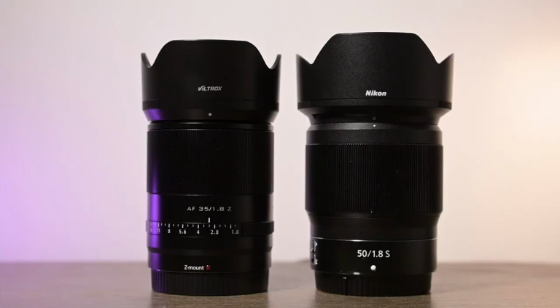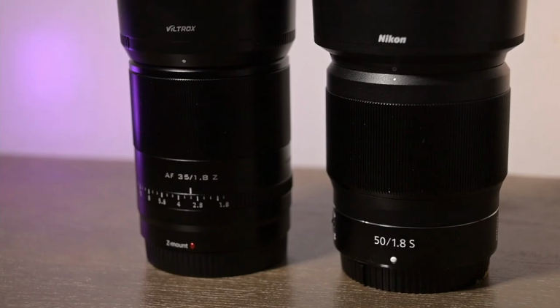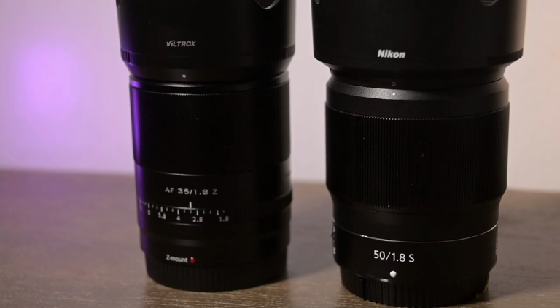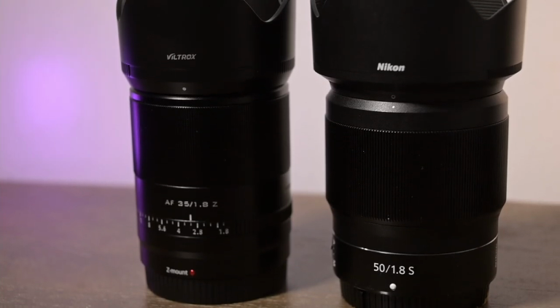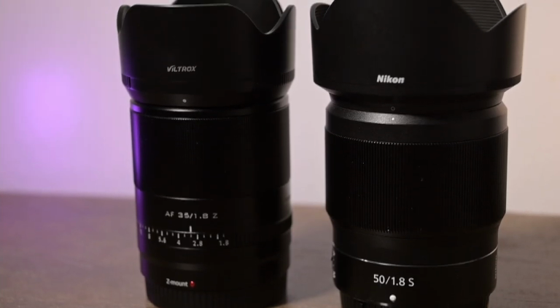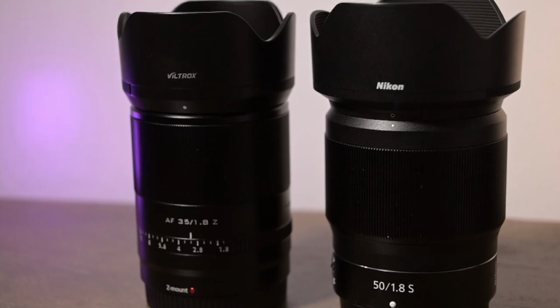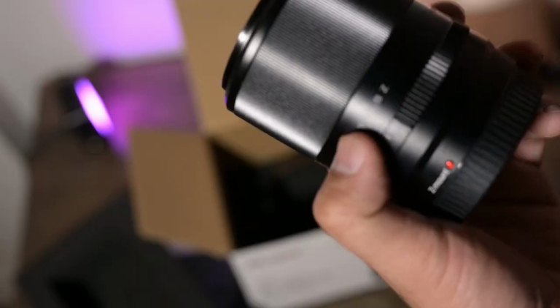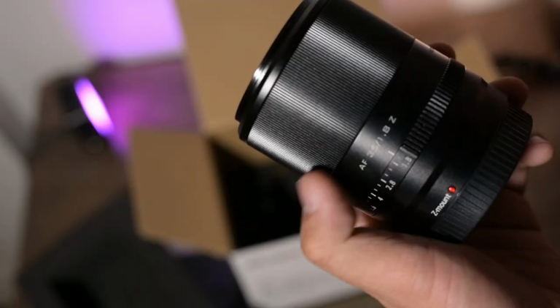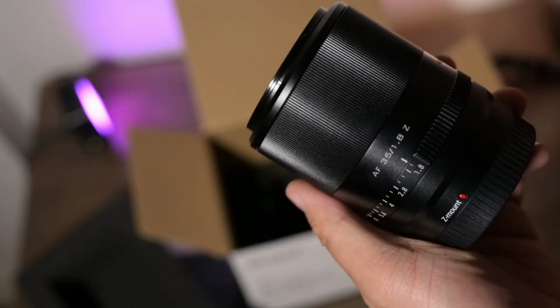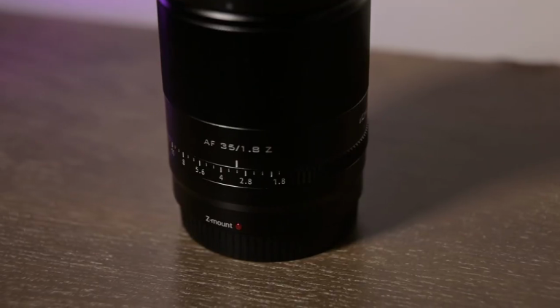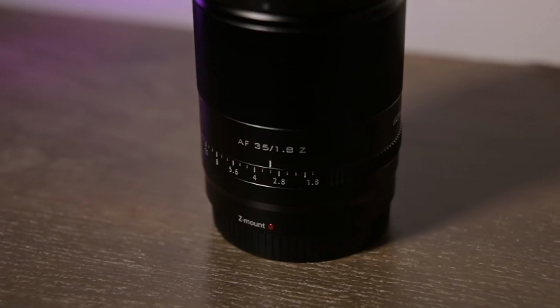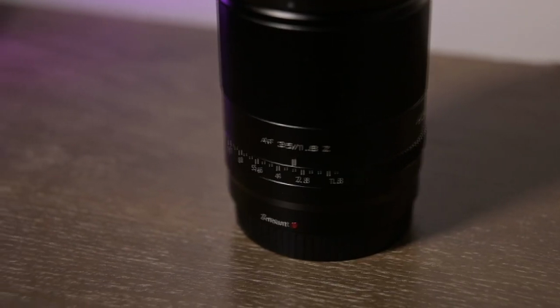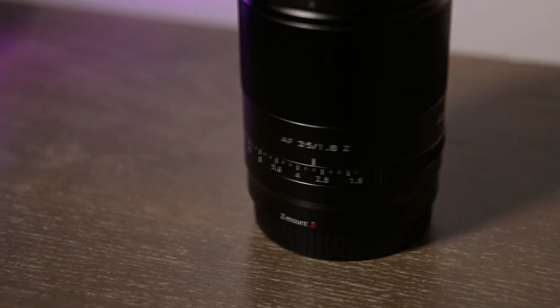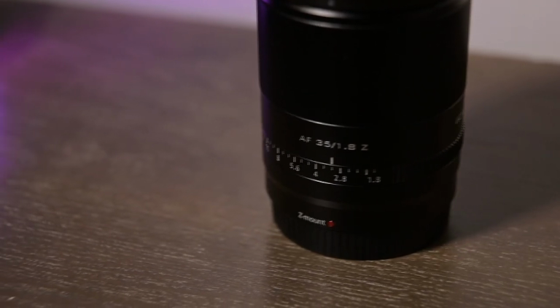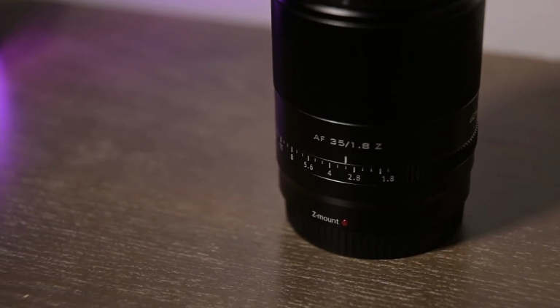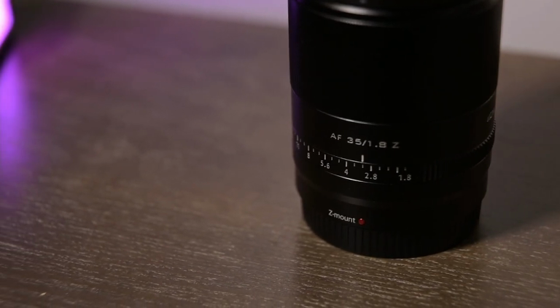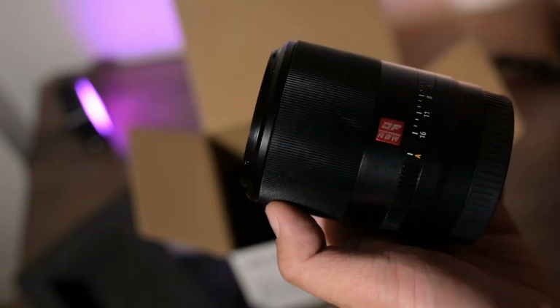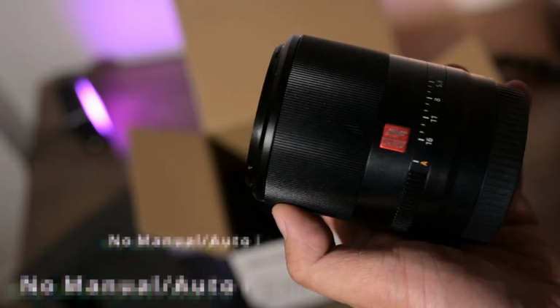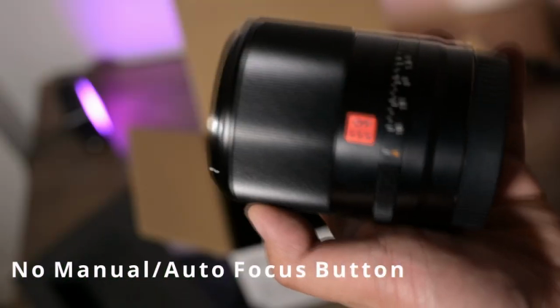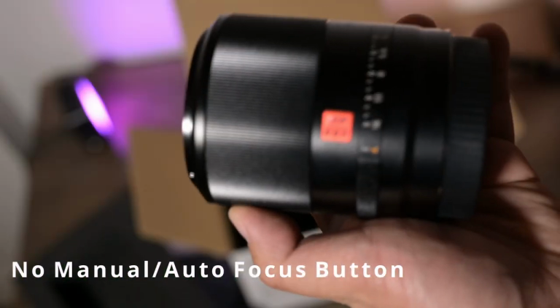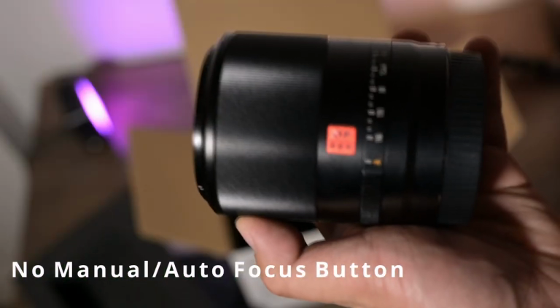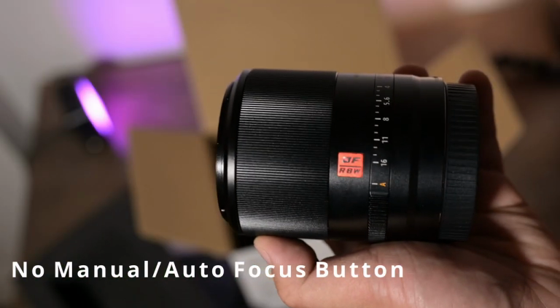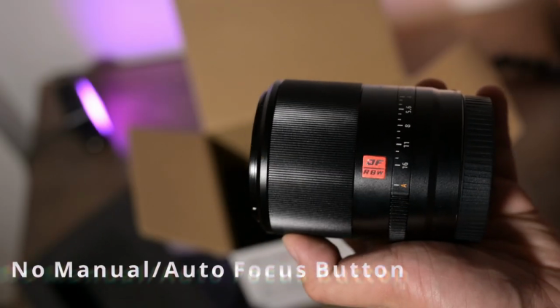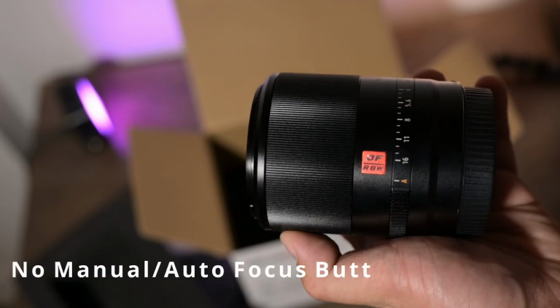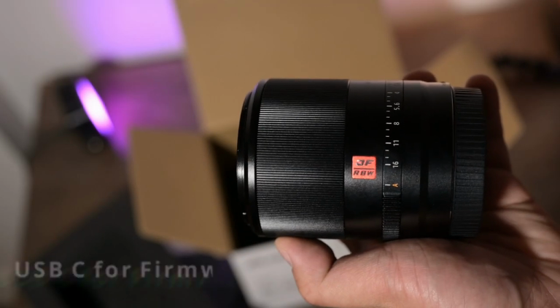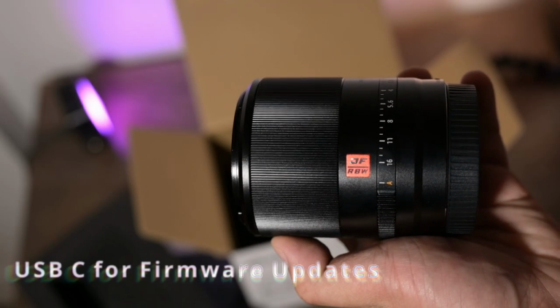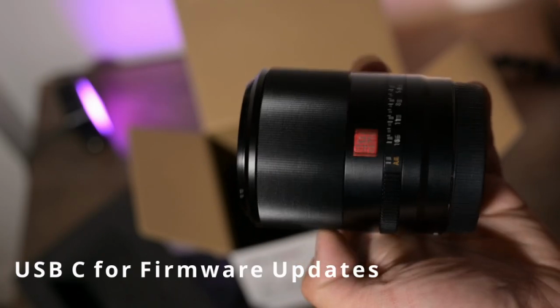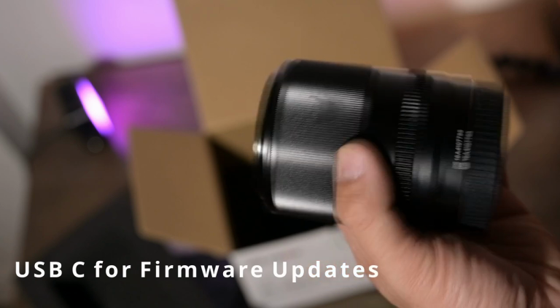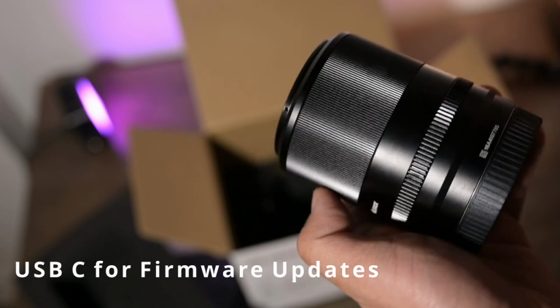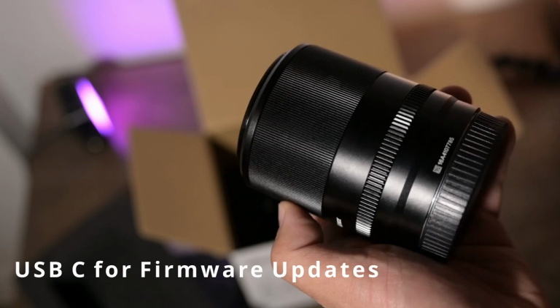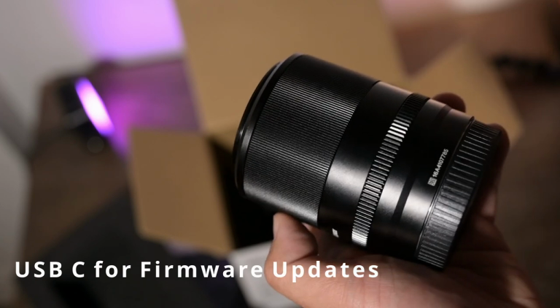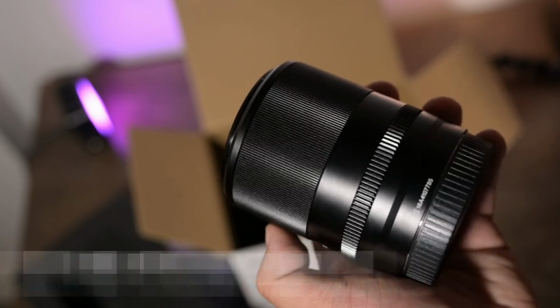Comparing it with my Nikon Z50 1.8s, it actually has a very similar build quality. I'll be honest — if I was blindfolded I wouldn't be able to tell the difference between the two. Like other Viltrox lenses, it doesn't have a manual autofocus button and it also isn't weather sealed, so keep that in mind.